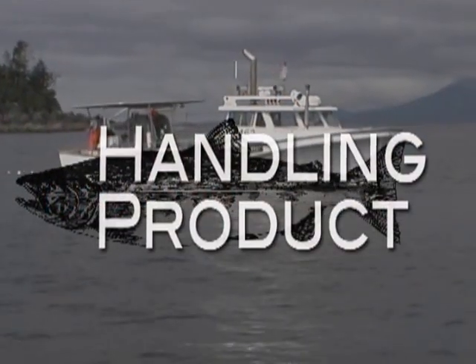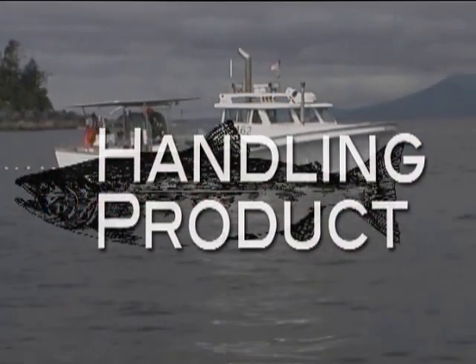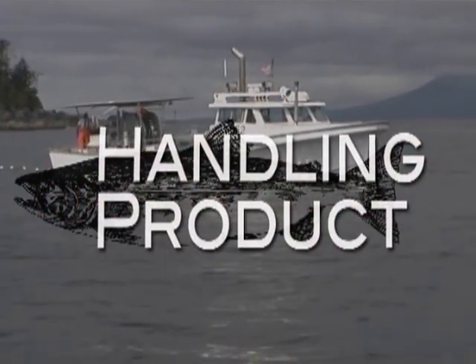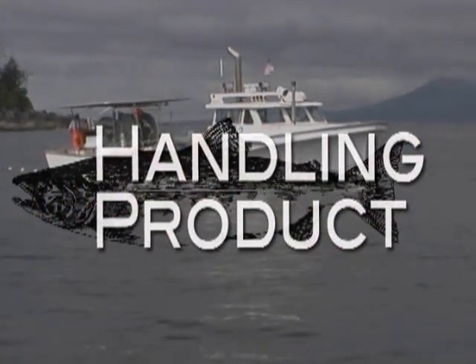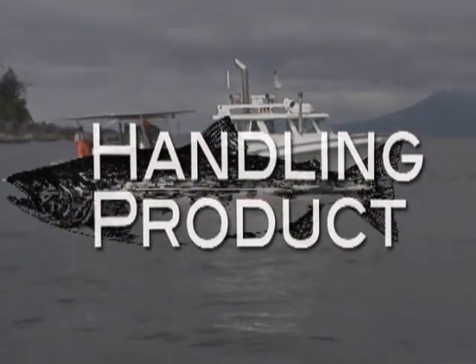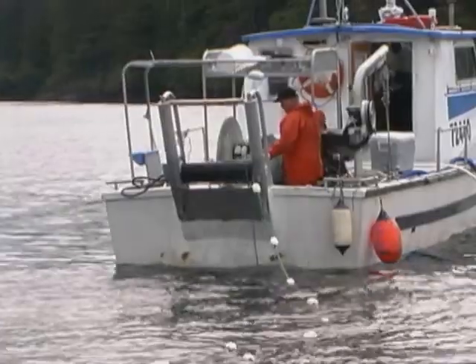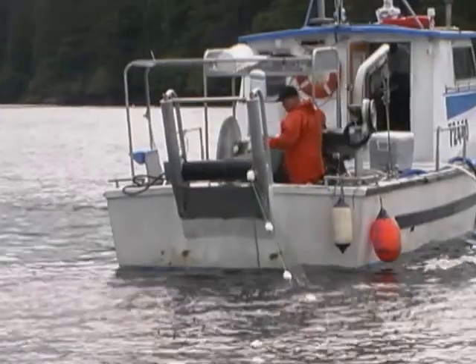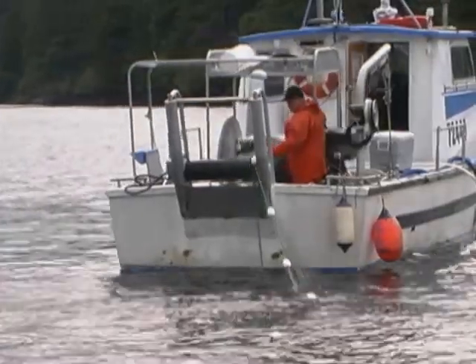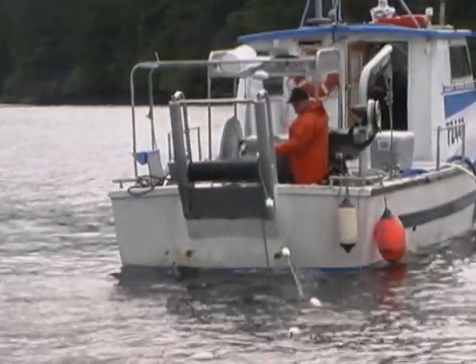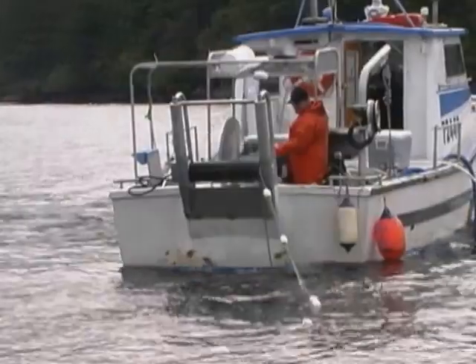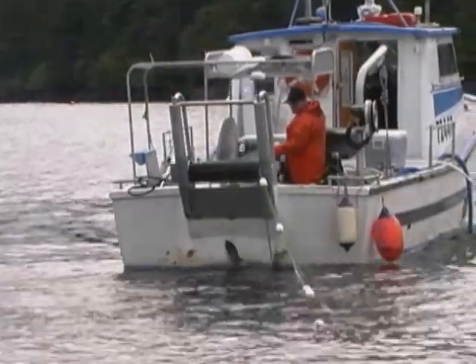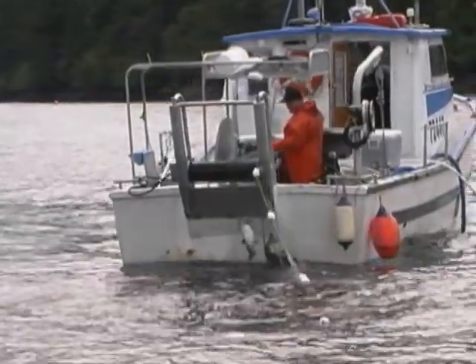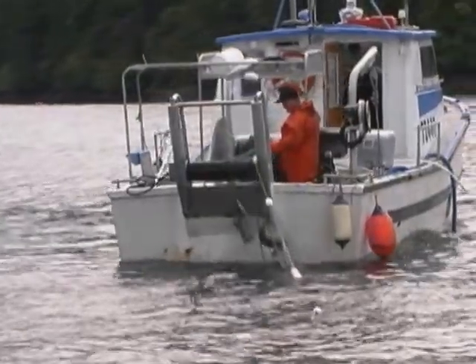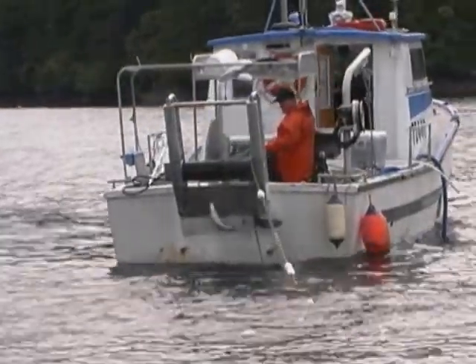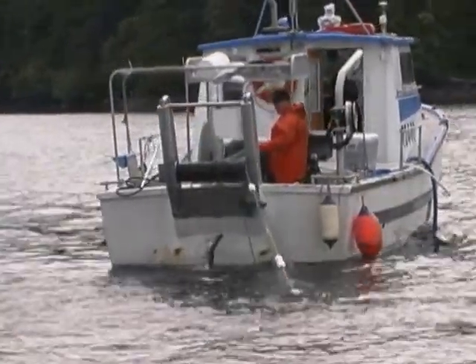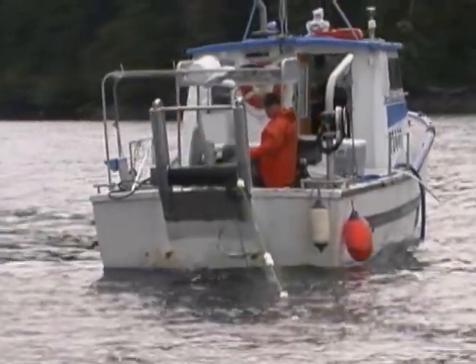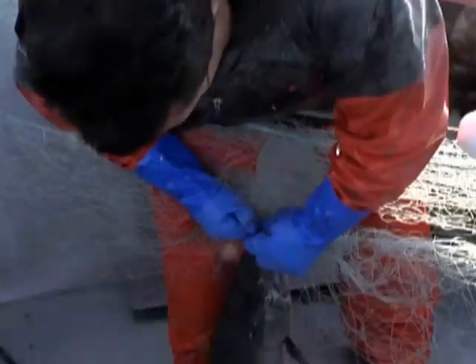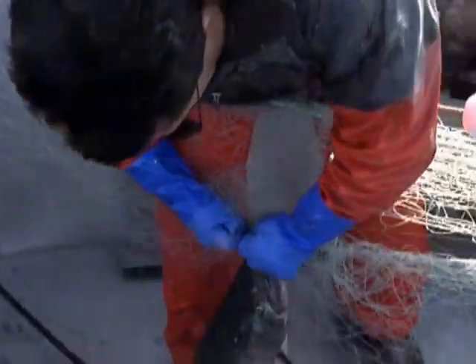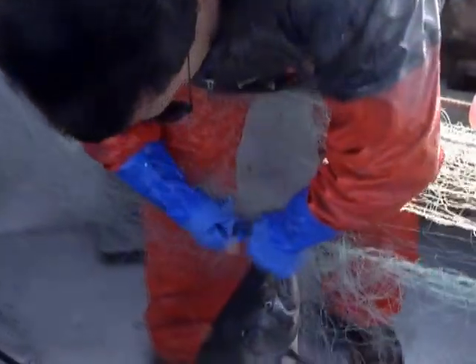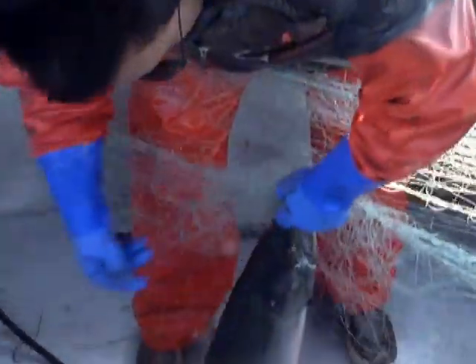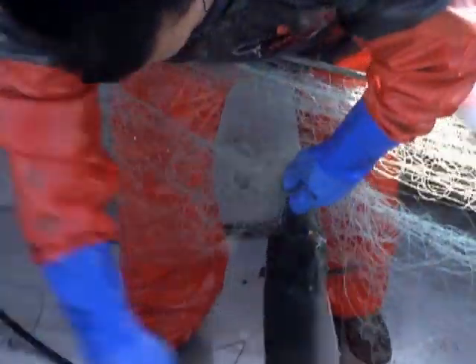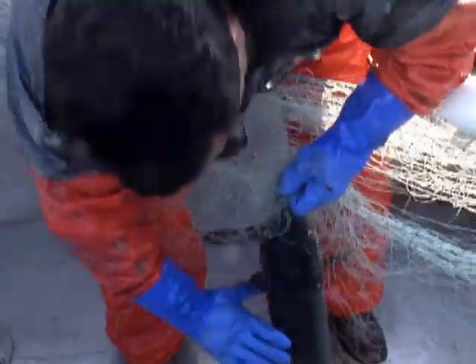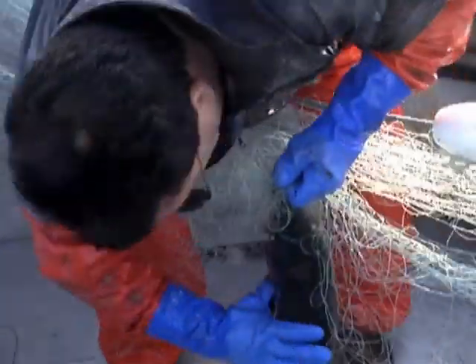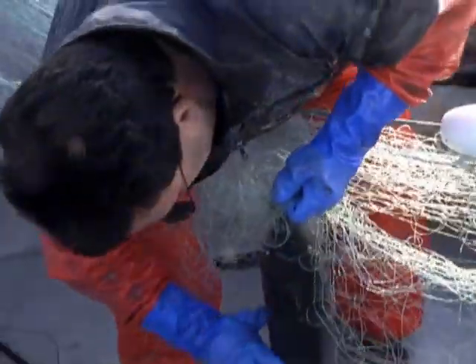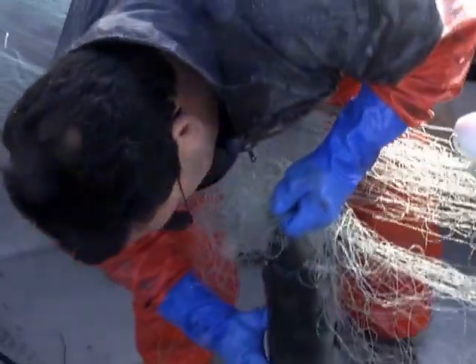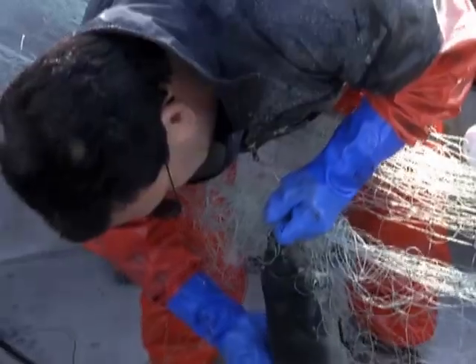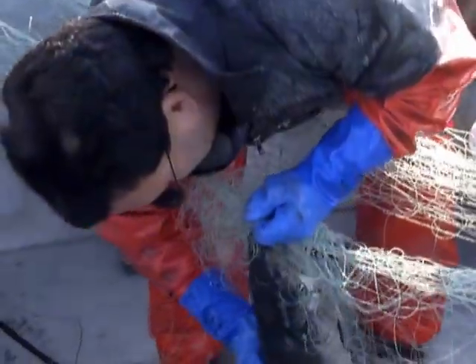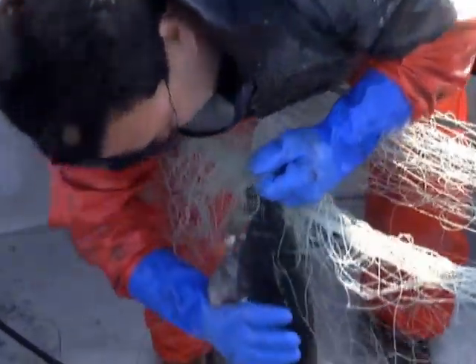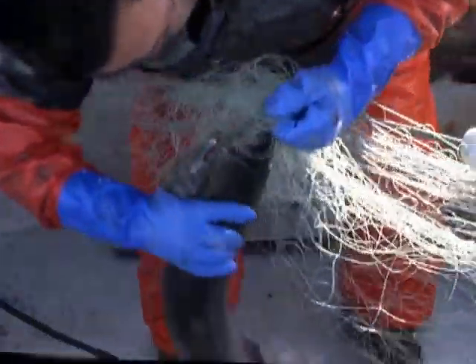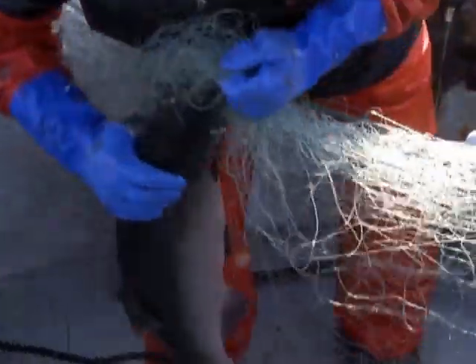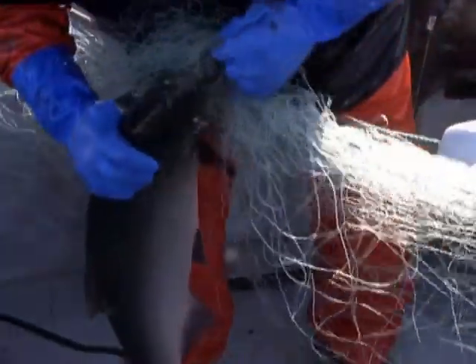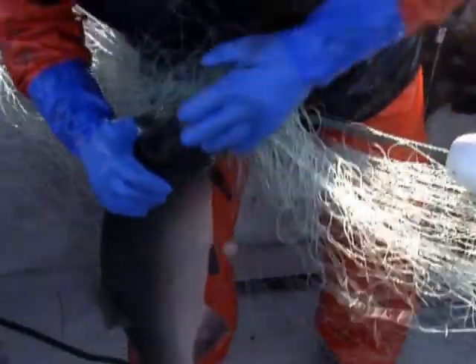Getting the fish on board, careful handling at this point is required. When picking fish, hold them by the head to avoid bruising.